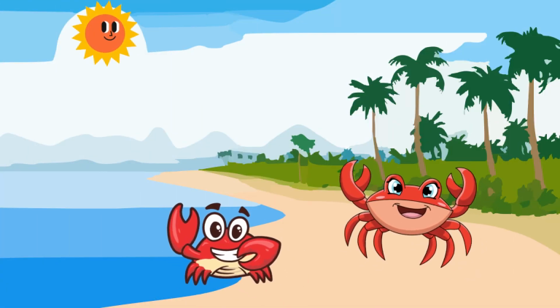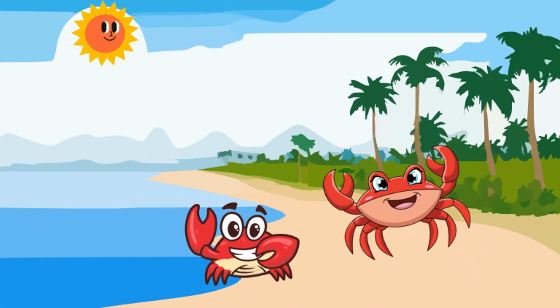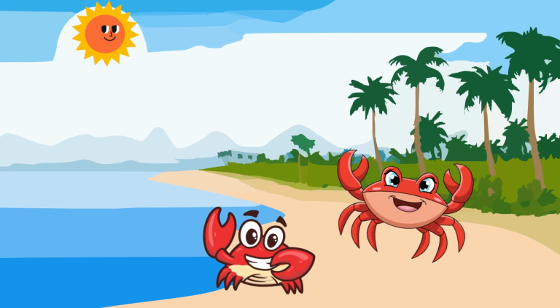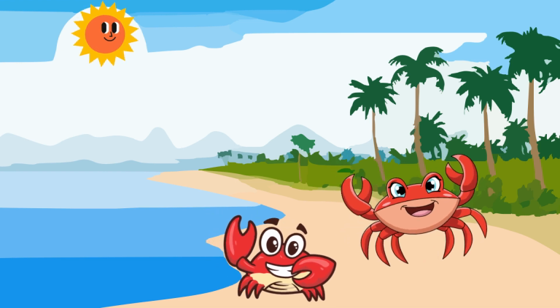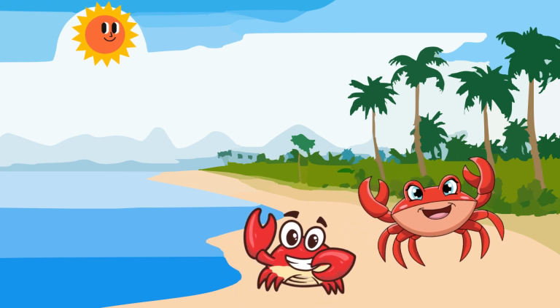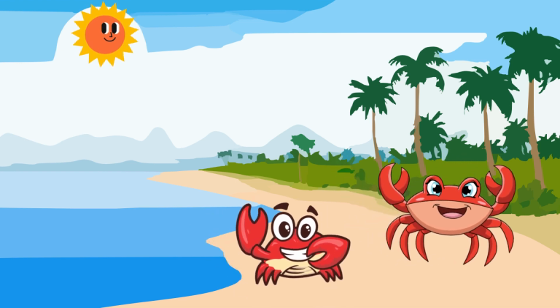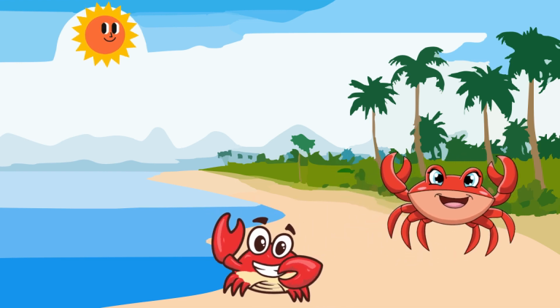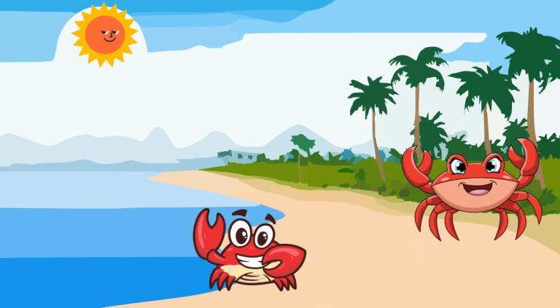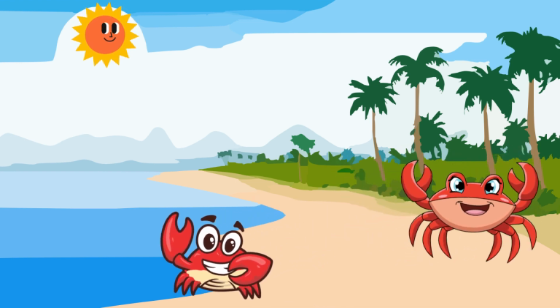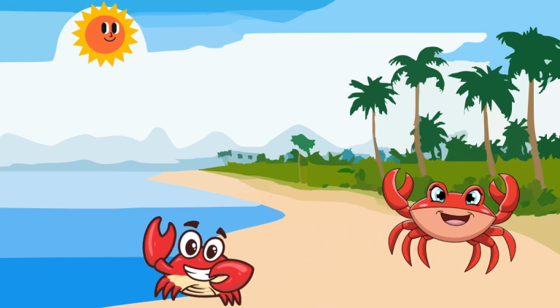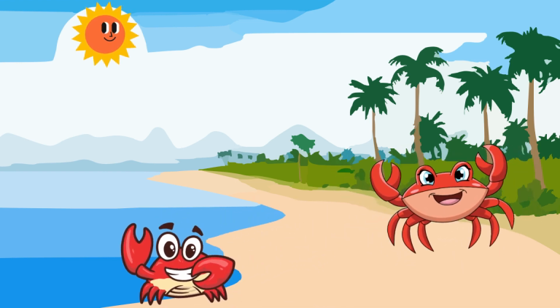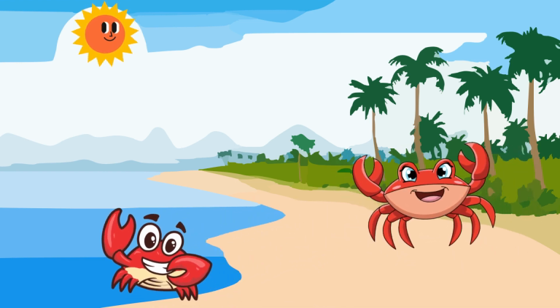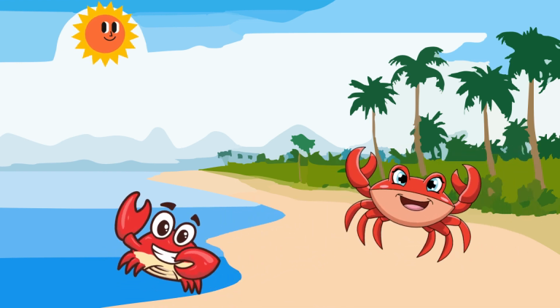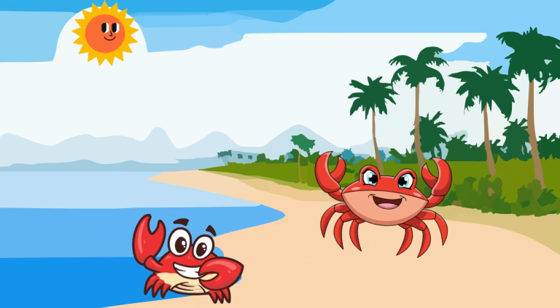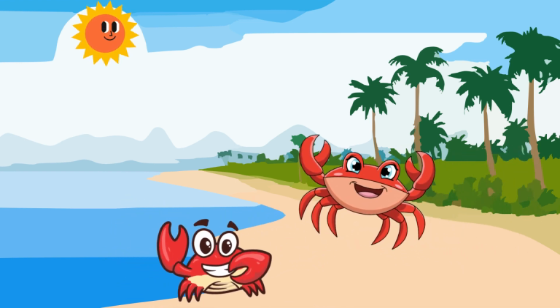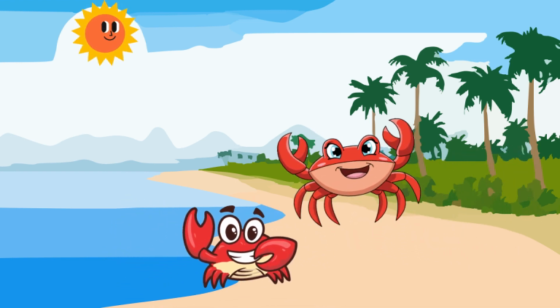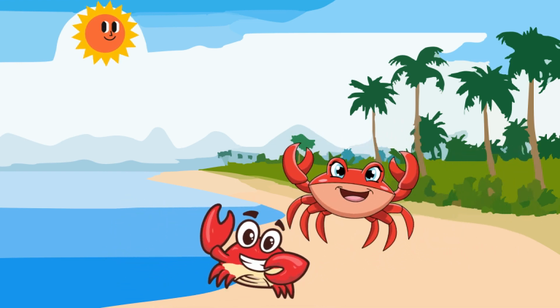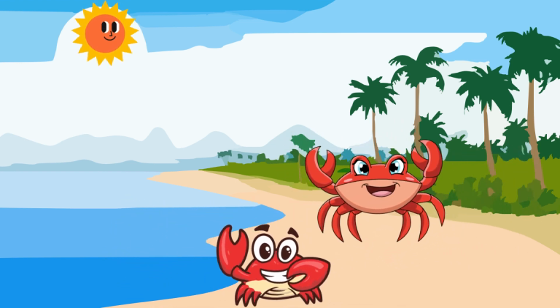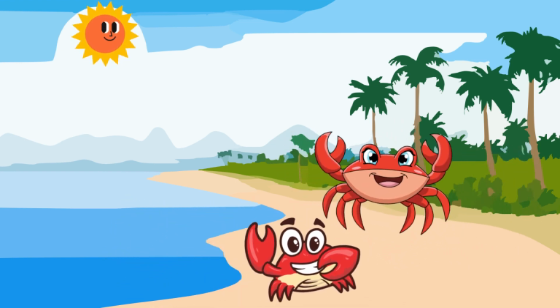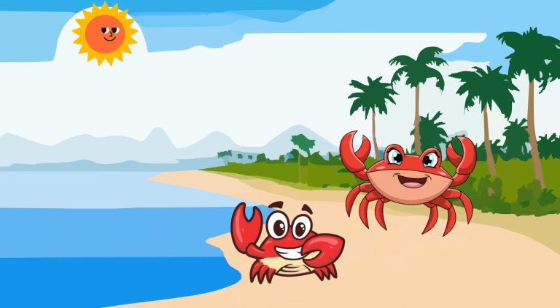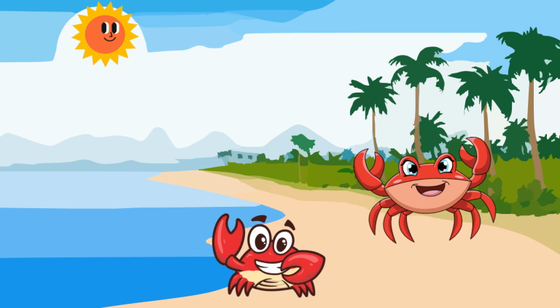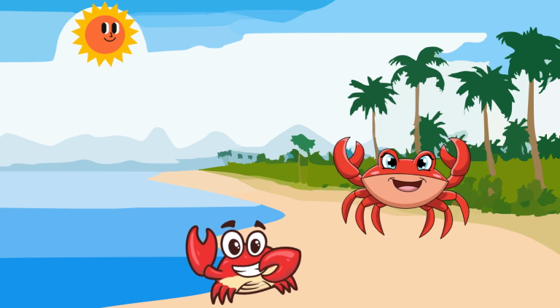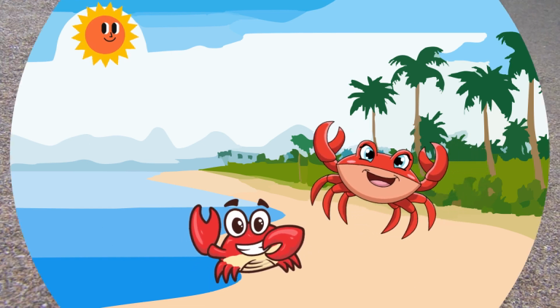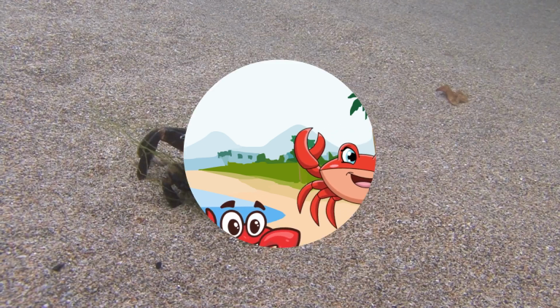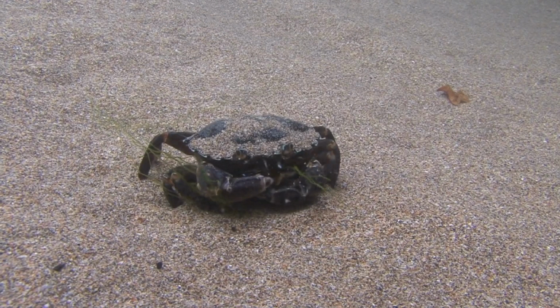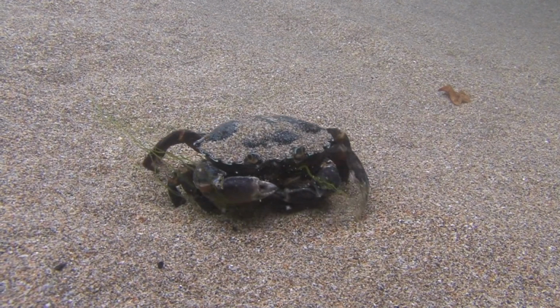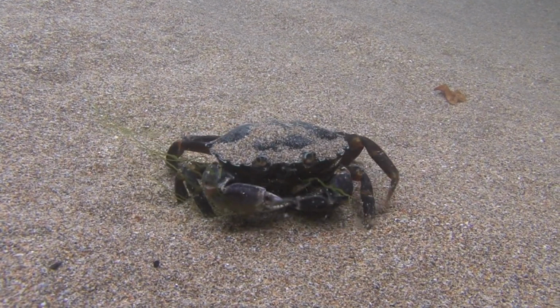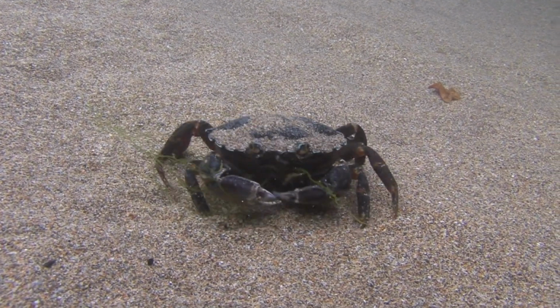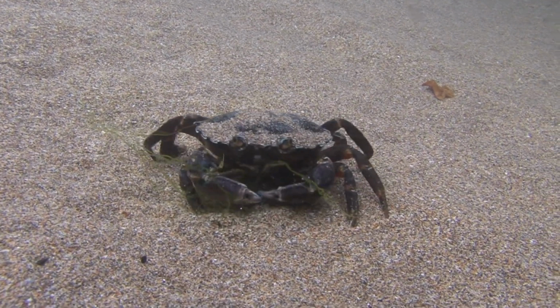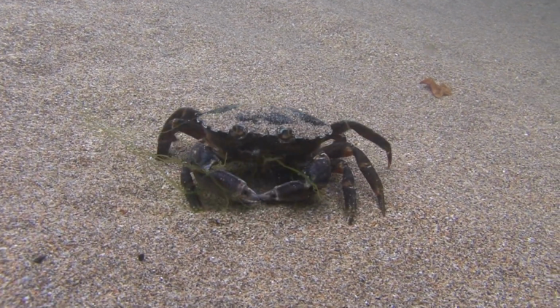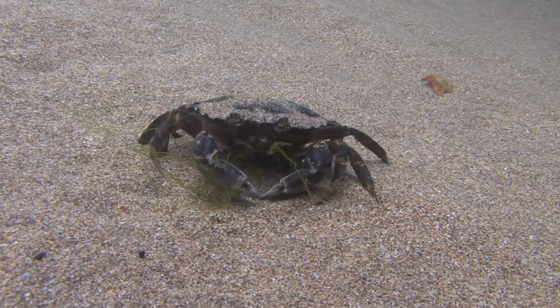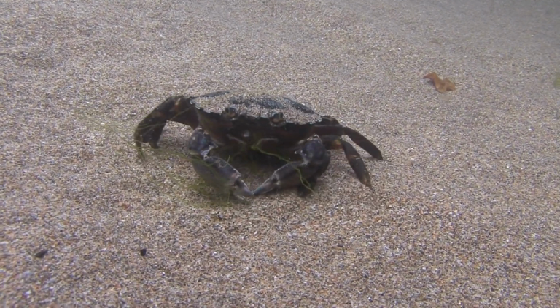Crabs have a hard outer shell to protect their bodies. They also have claws that can be used to protect themselves and forage for food.